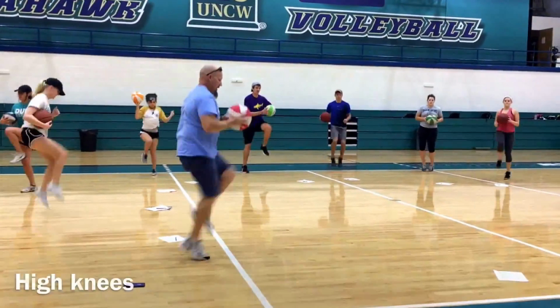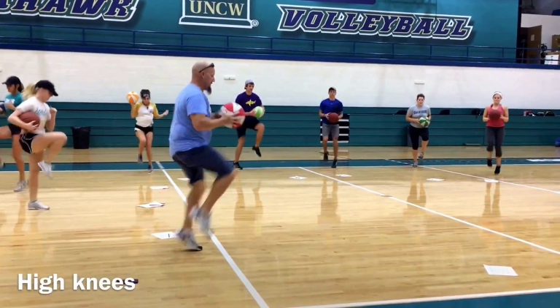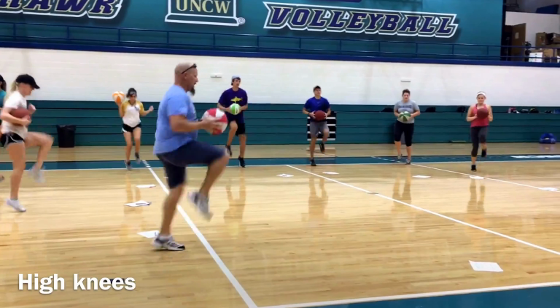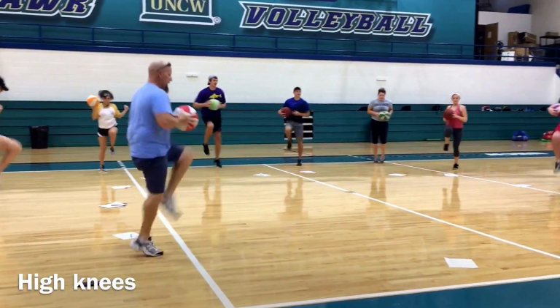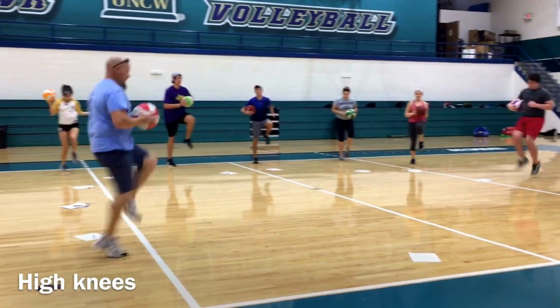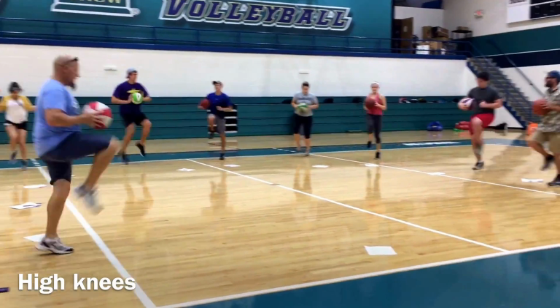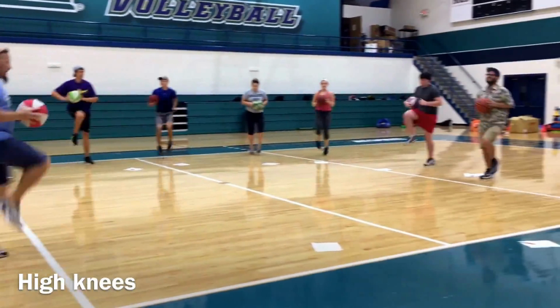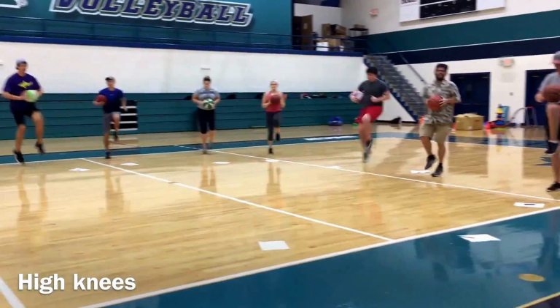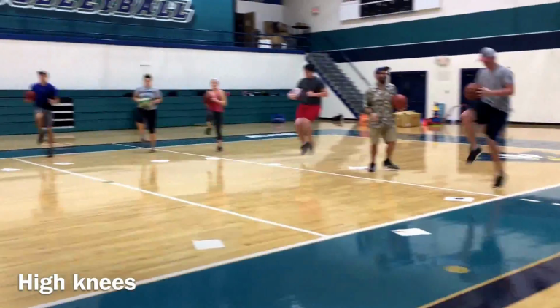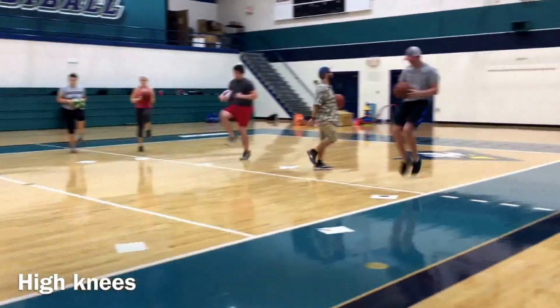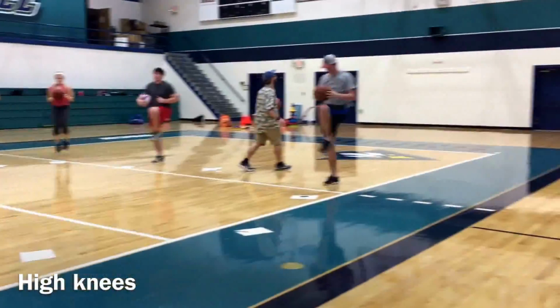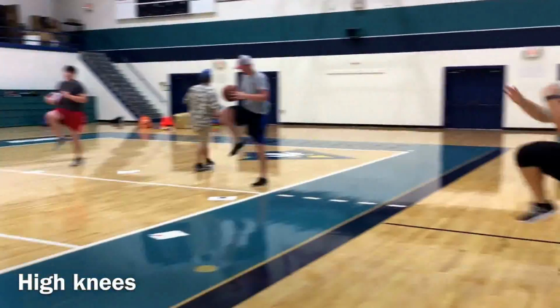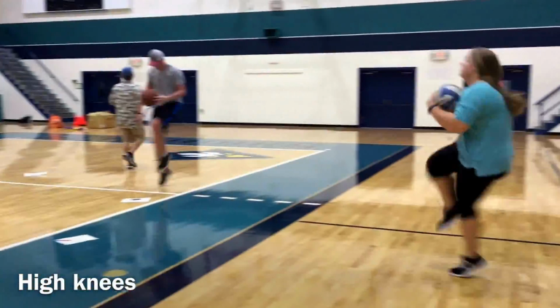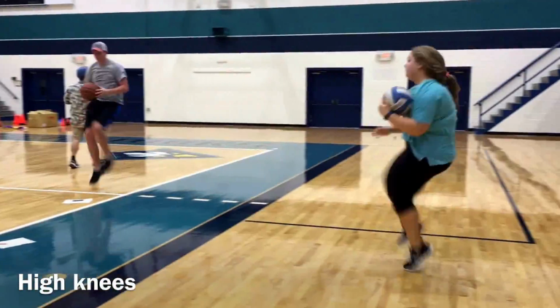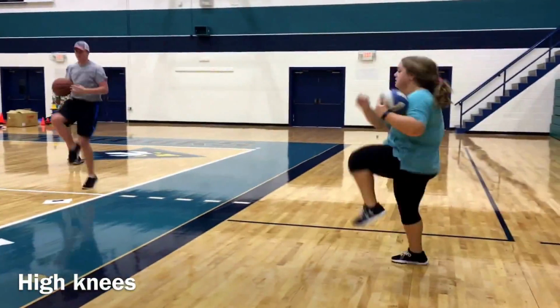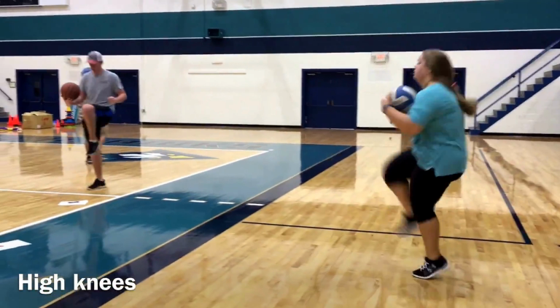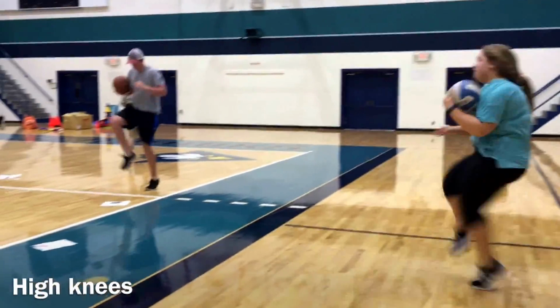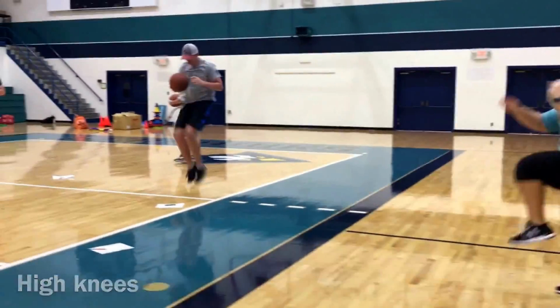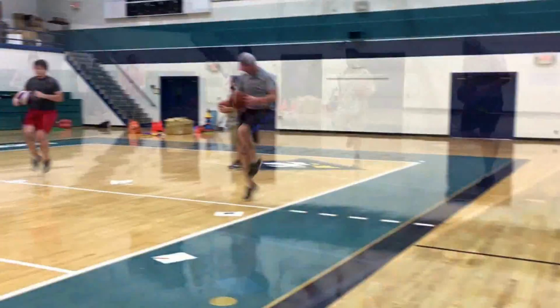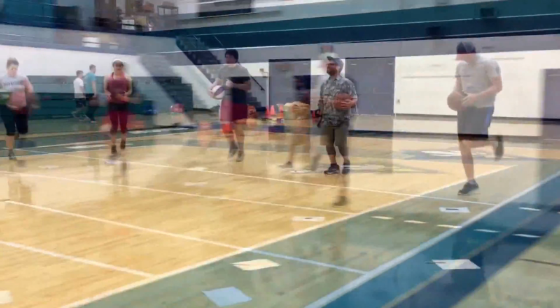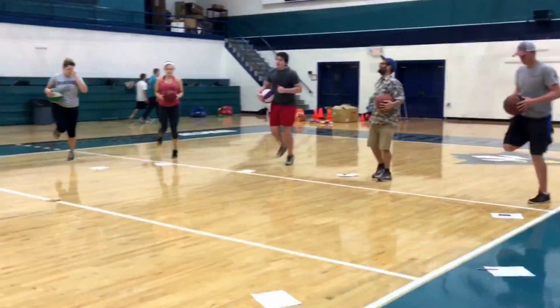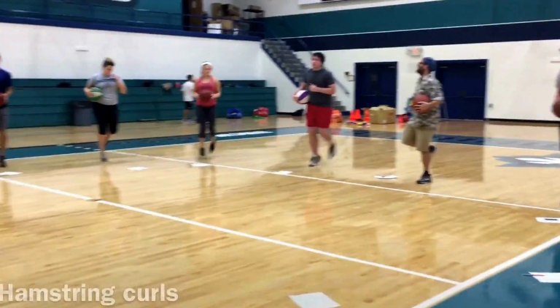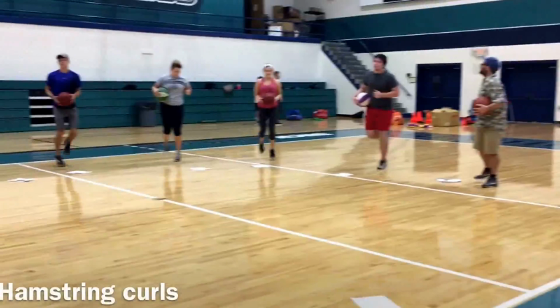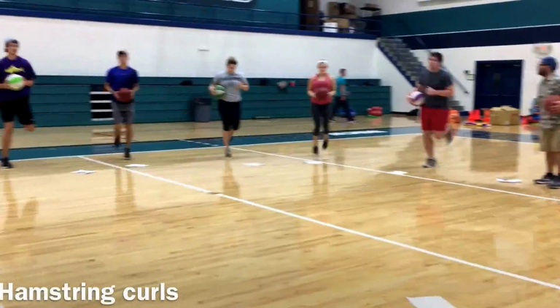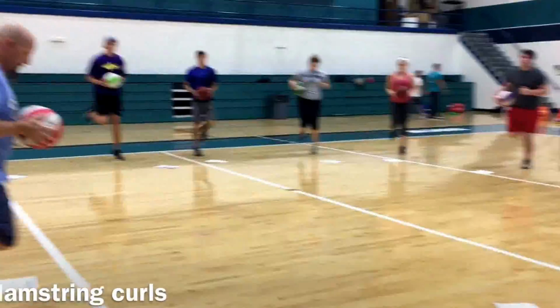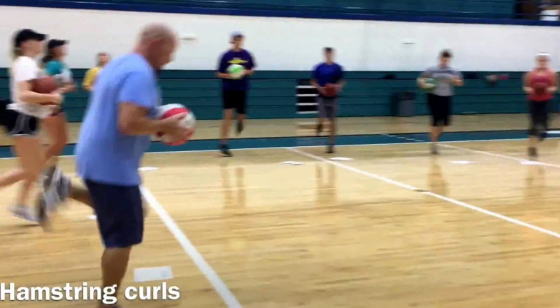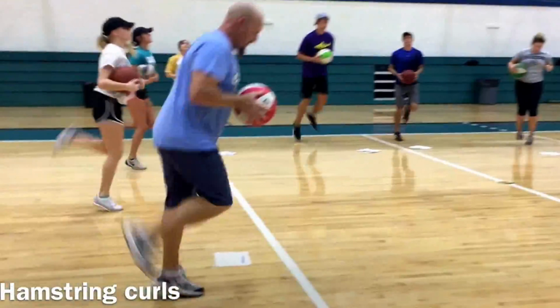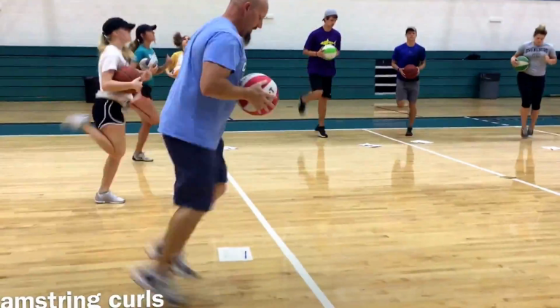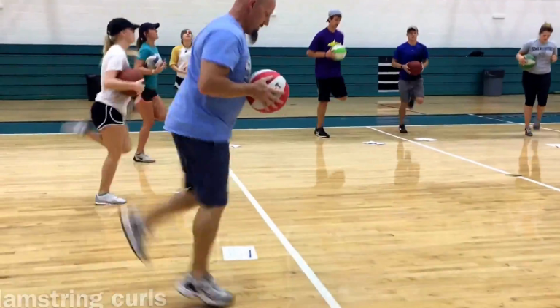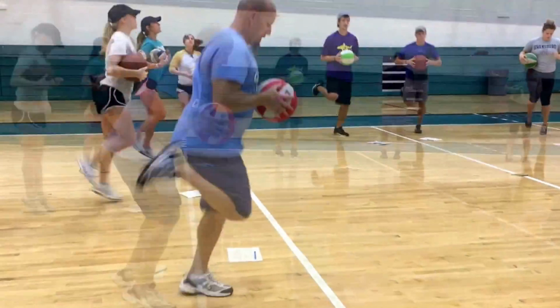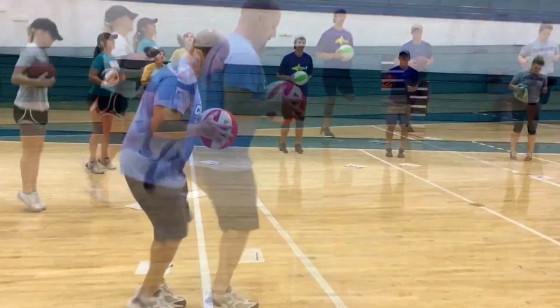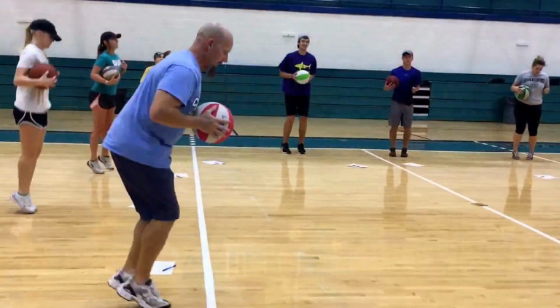All right, here we go — high knees. How many high knees can you get in 10 seconds? As fast as you can, go as fast as you can. Now we have butt kickers, or hamstring drills, as fast as you can.